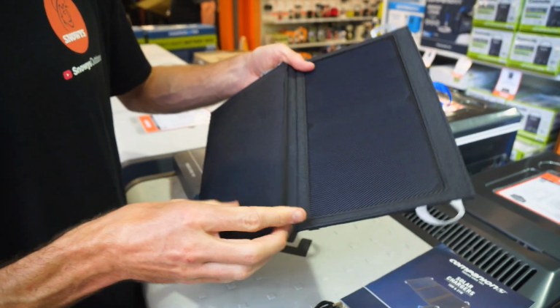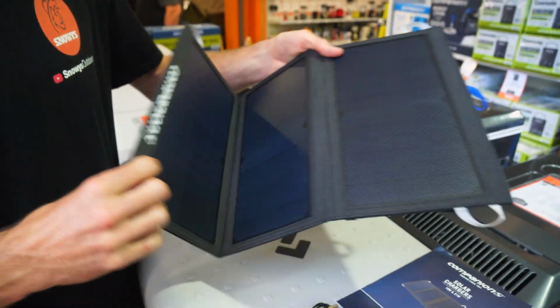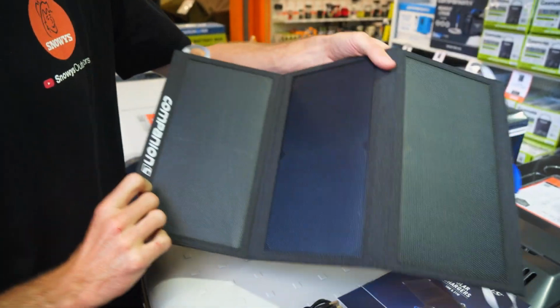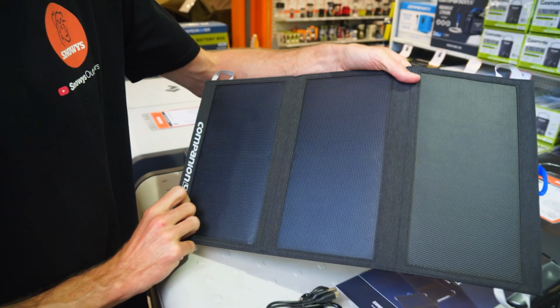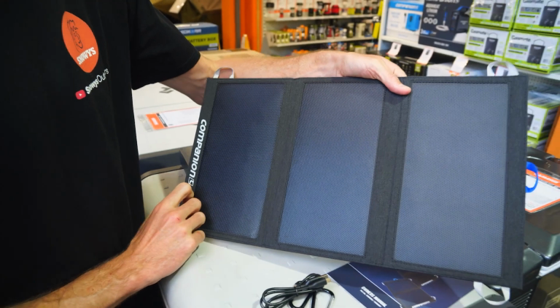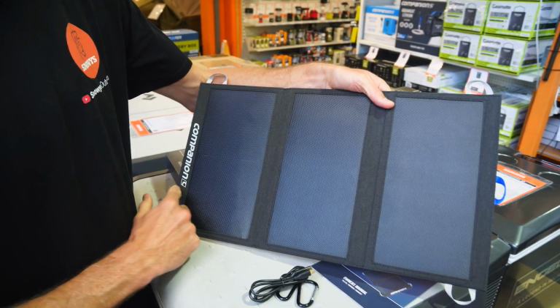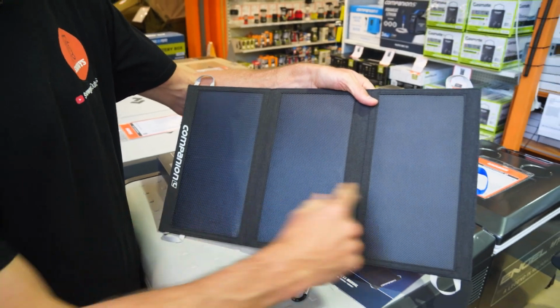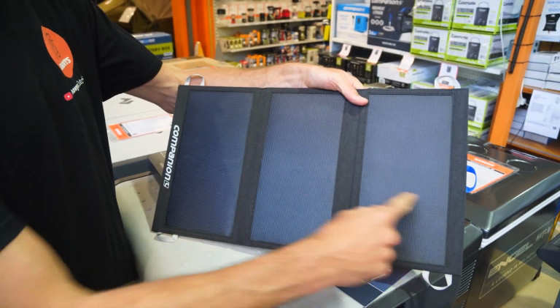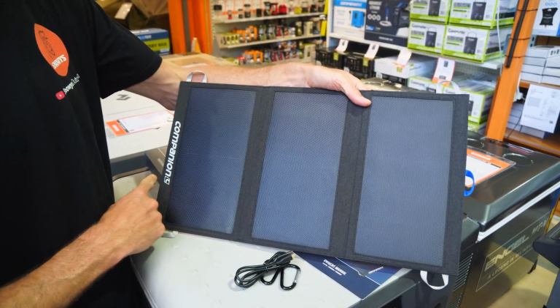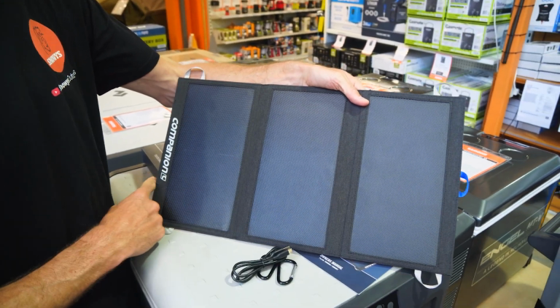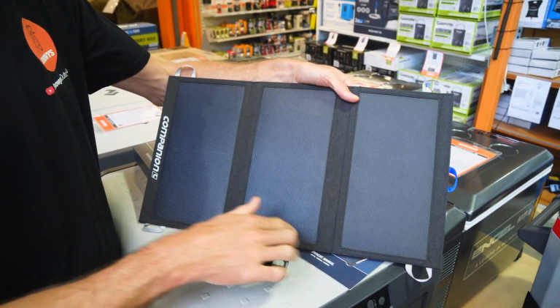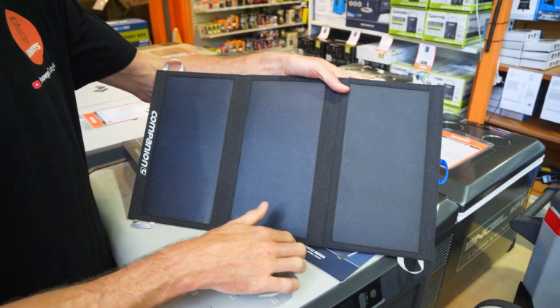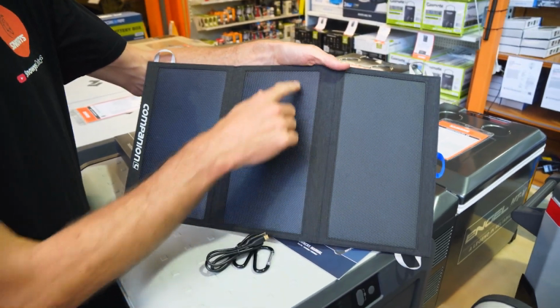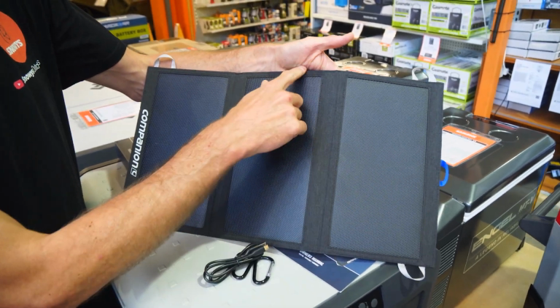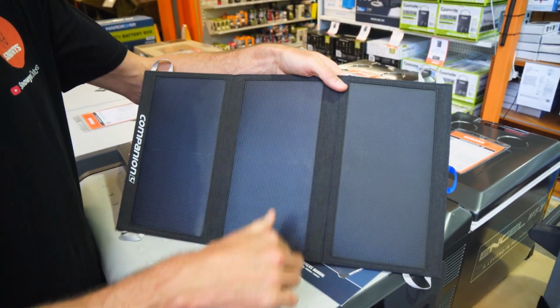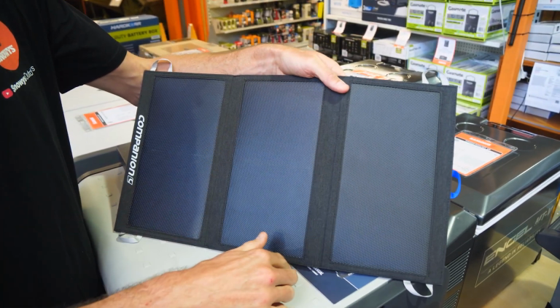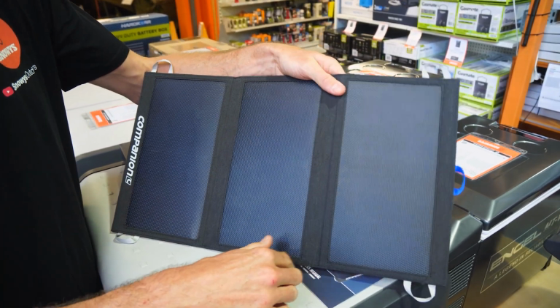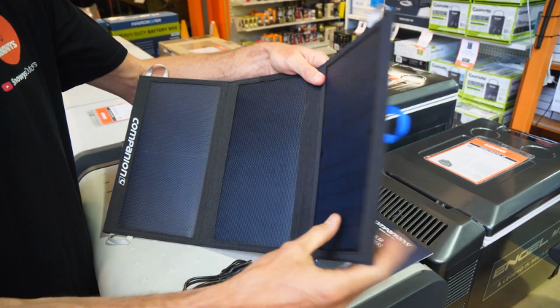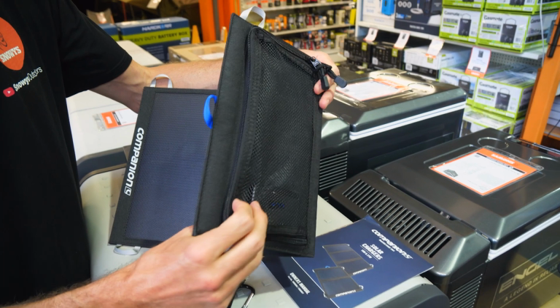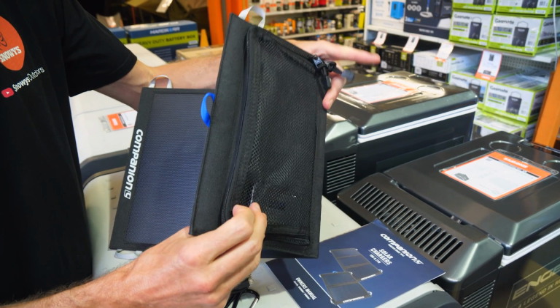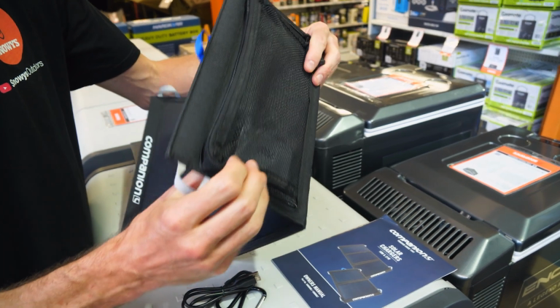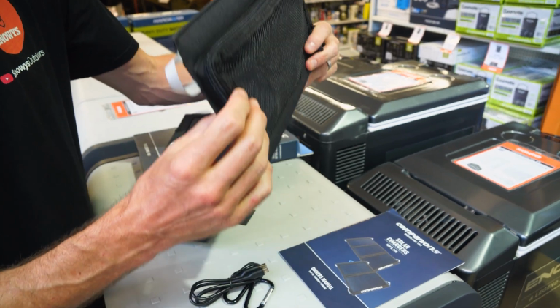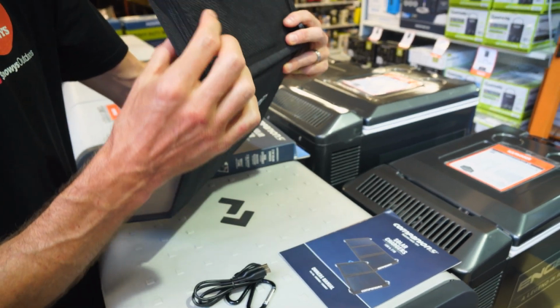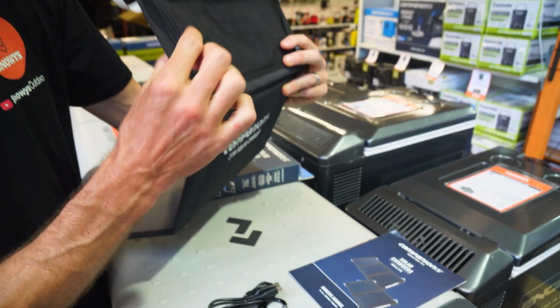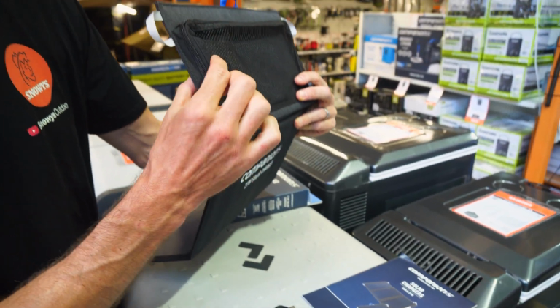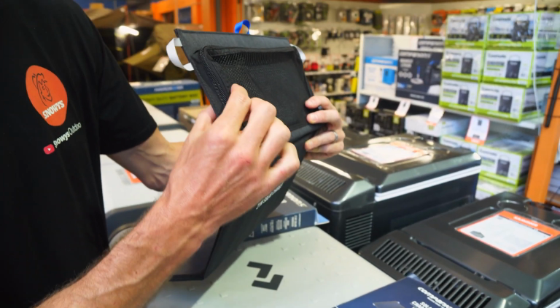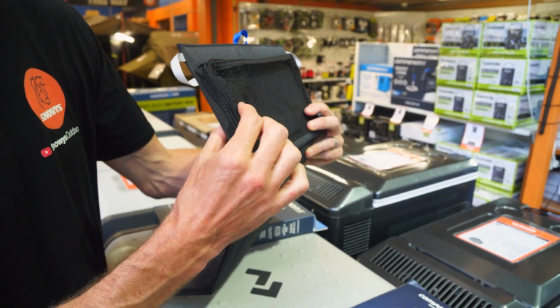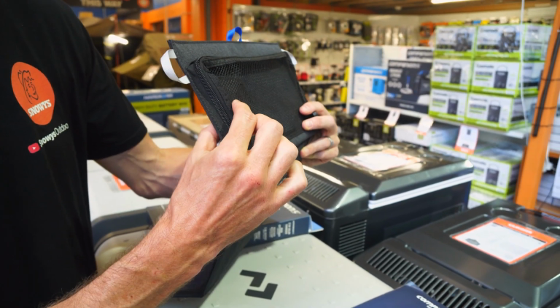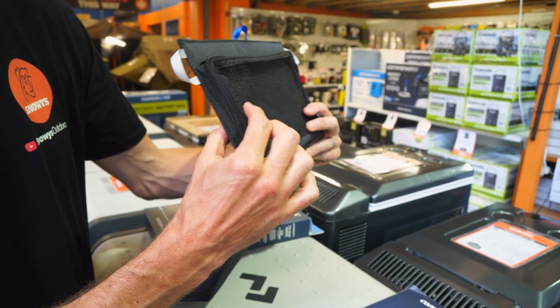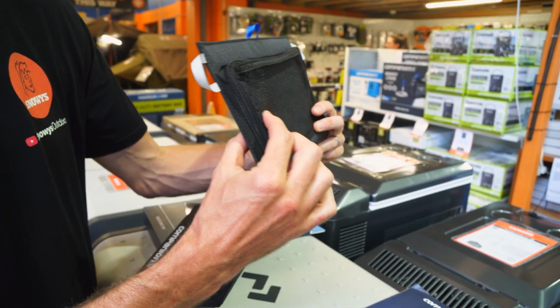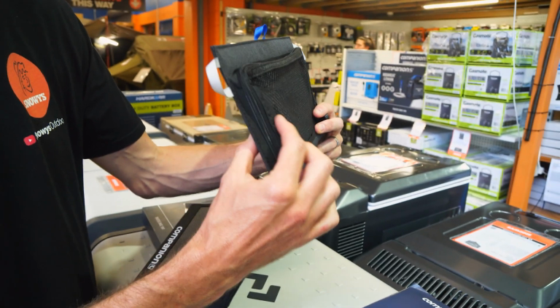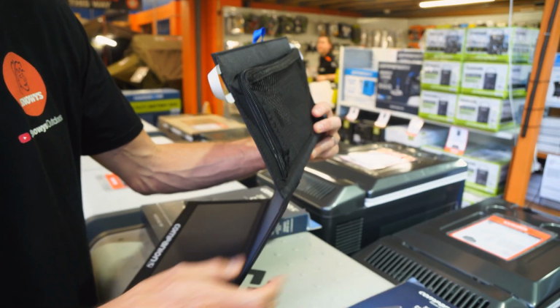If we unfold it, it expands out to 510 millimetres by 290 millimetres, and about 20 millimetres in height, measuring at the solar controller.